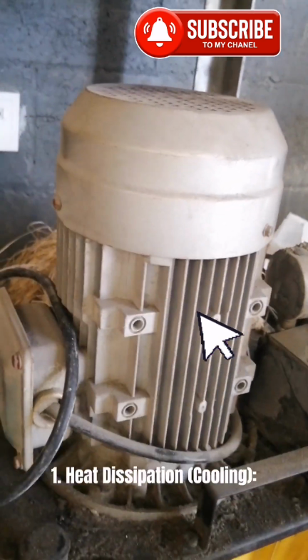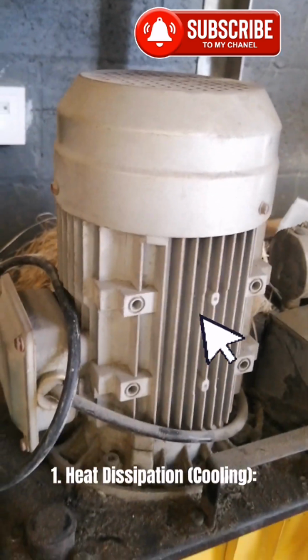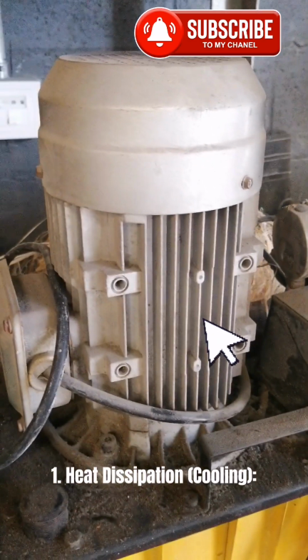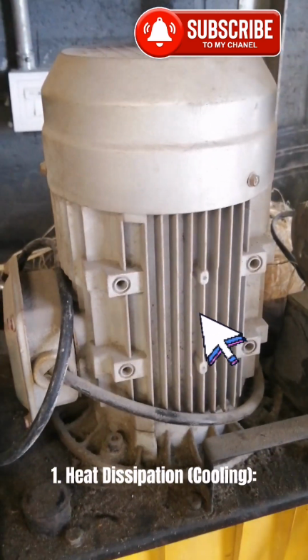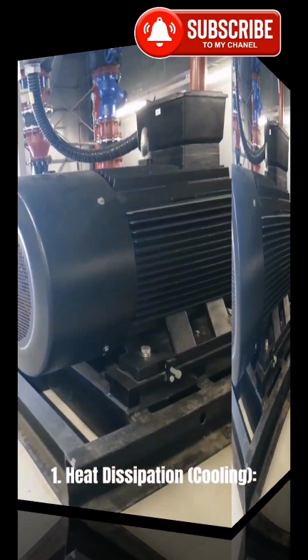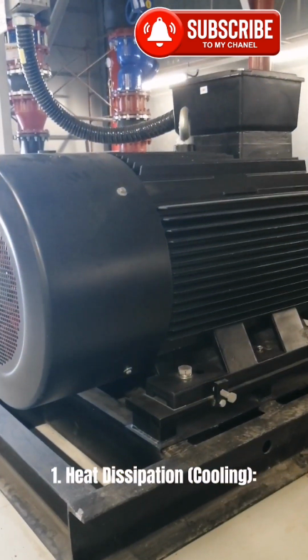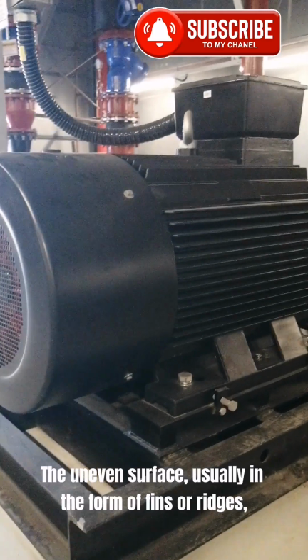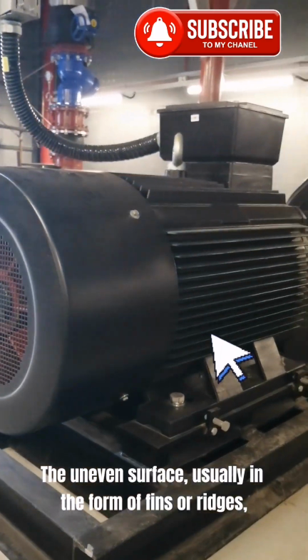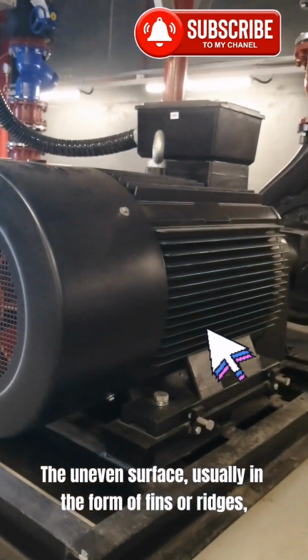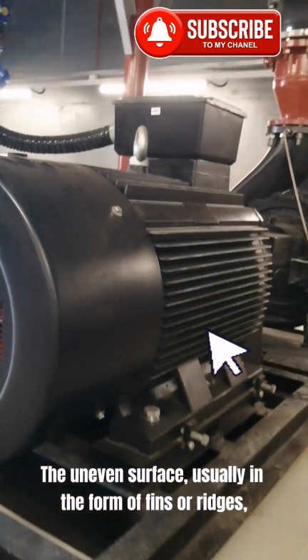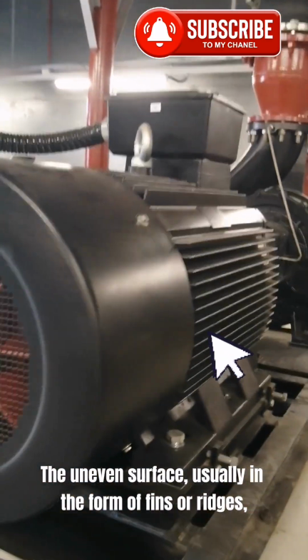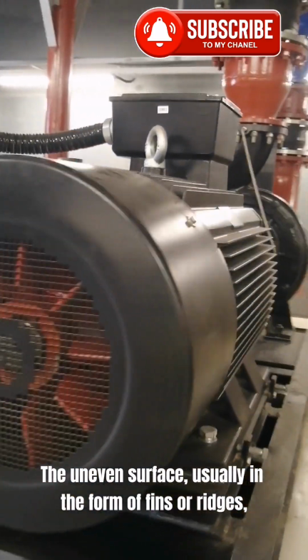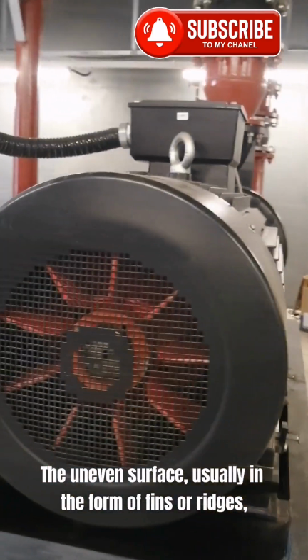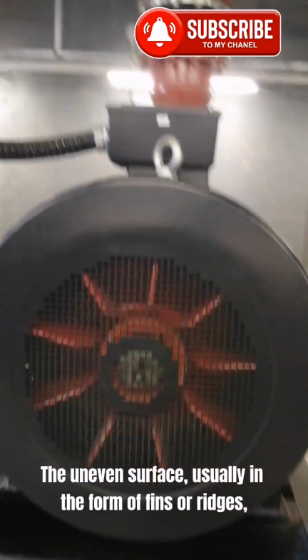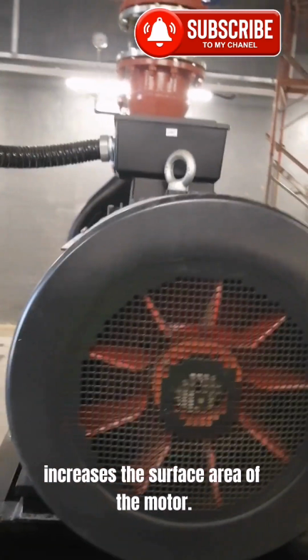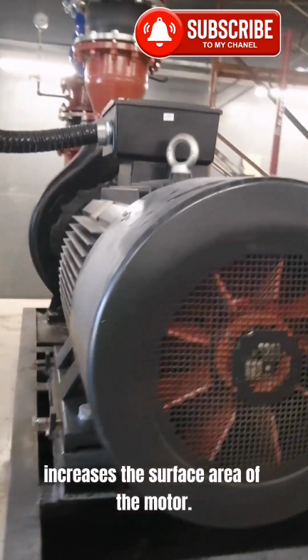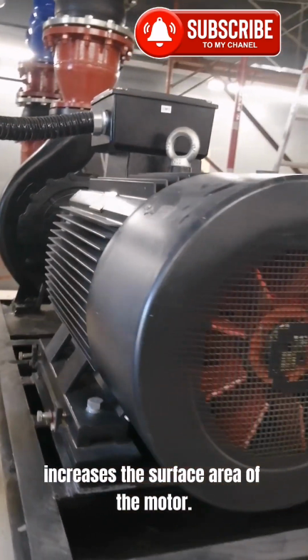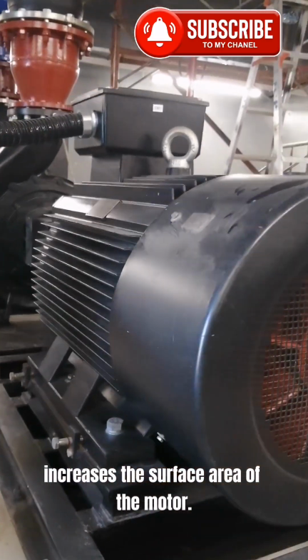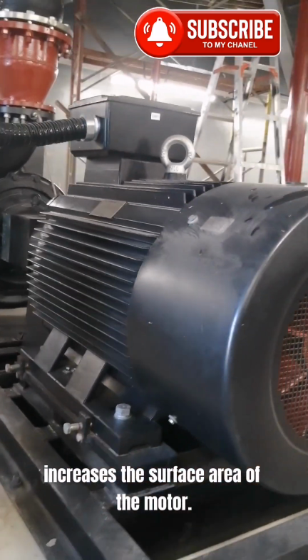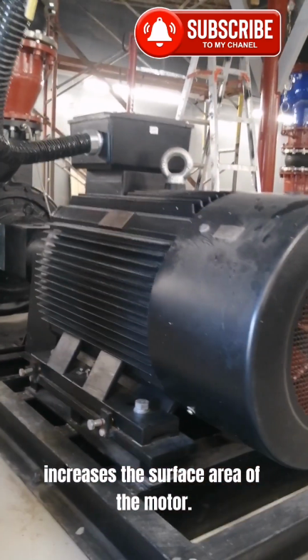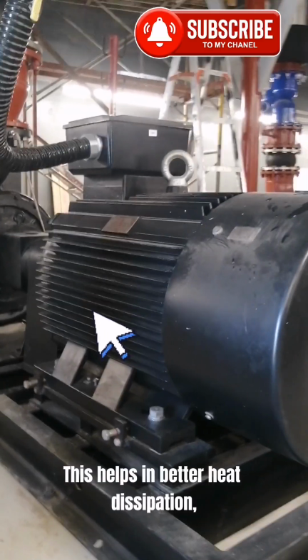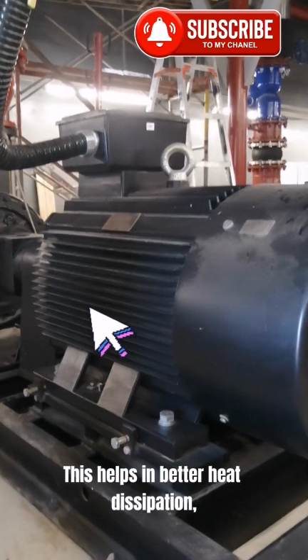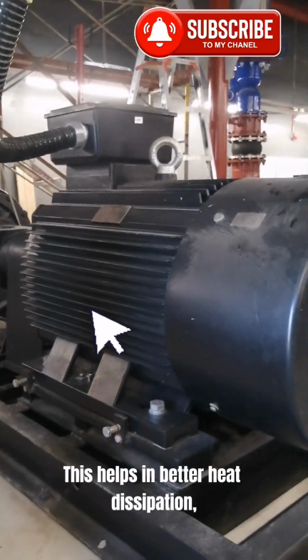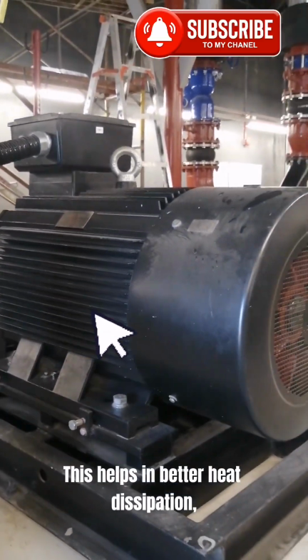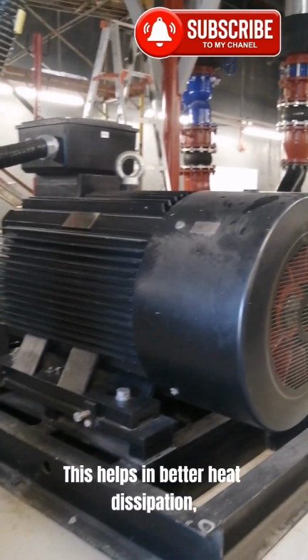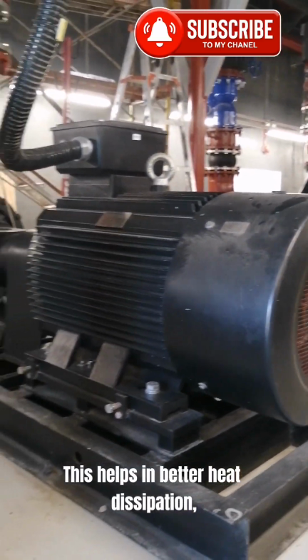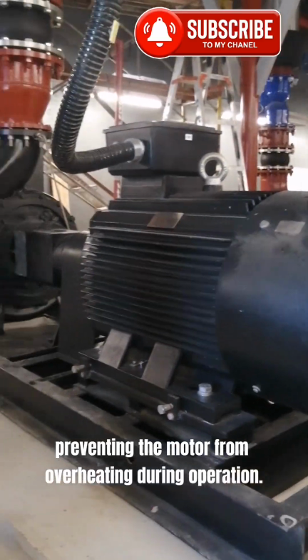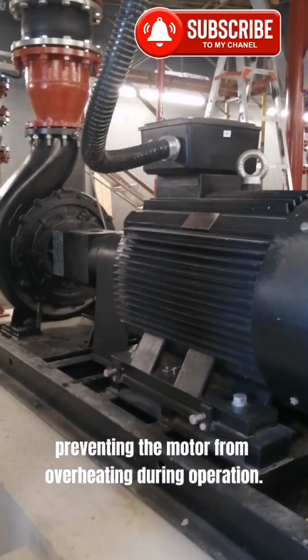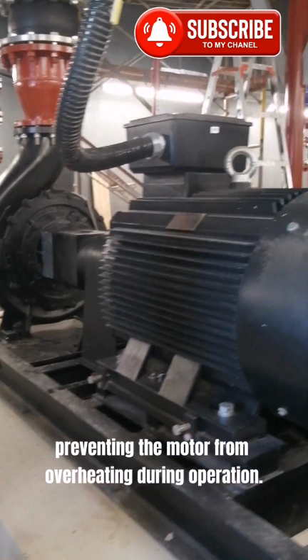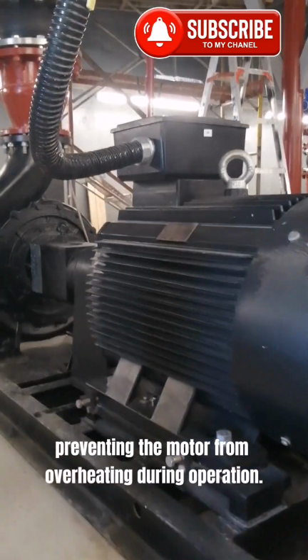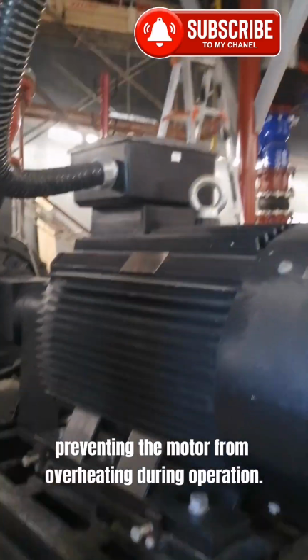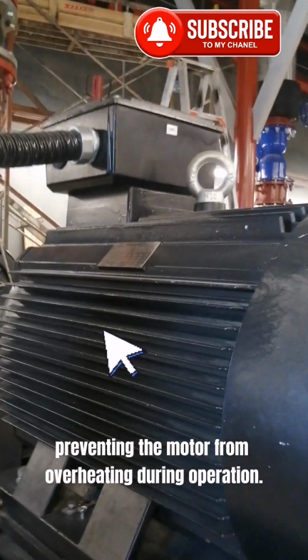1. Heat dissipation and cooling. The uneven surface, usually in the form of fins or ridges, increases the surface area of the motor. This helps in better heat dissipation, preventing the motor from overheating during operation.